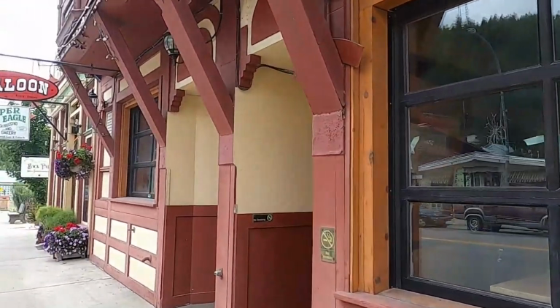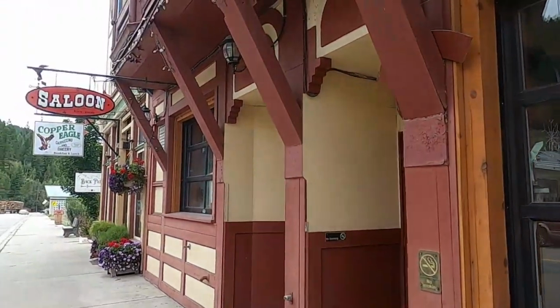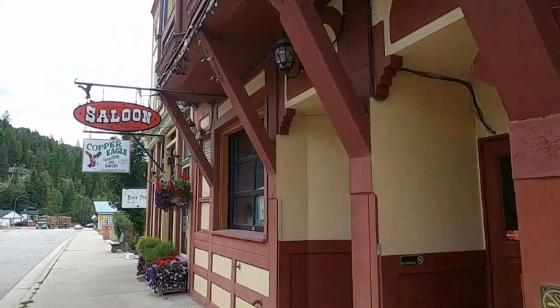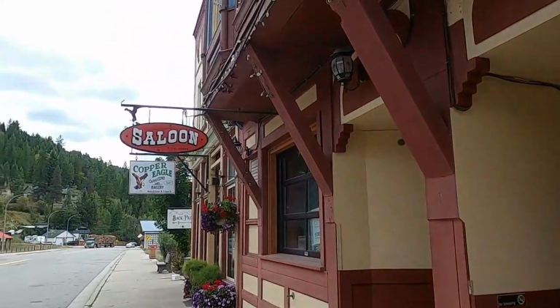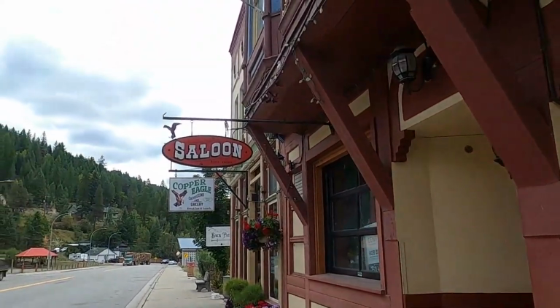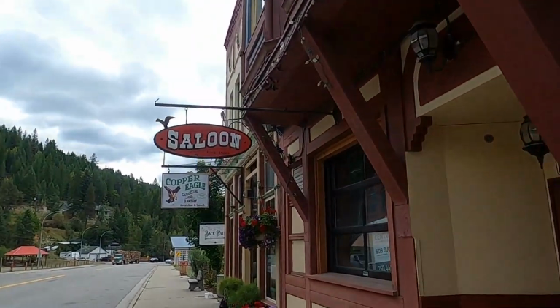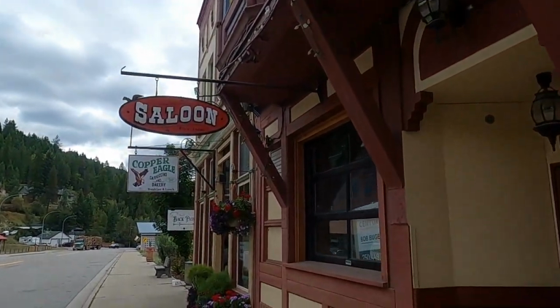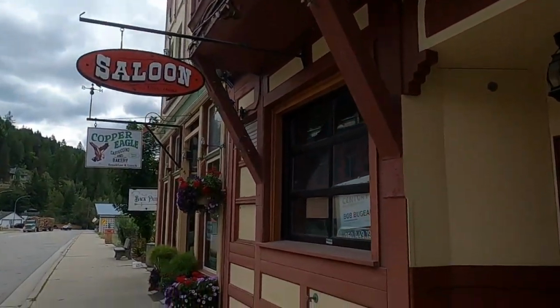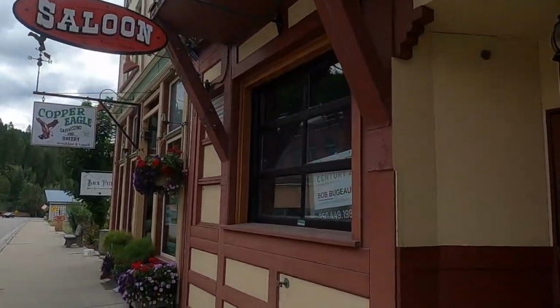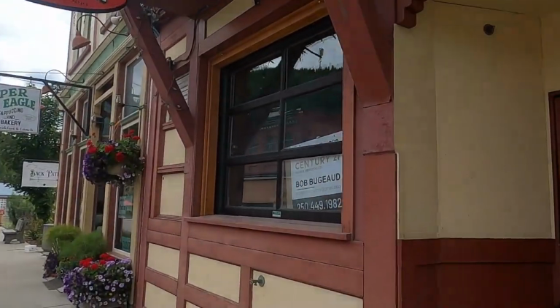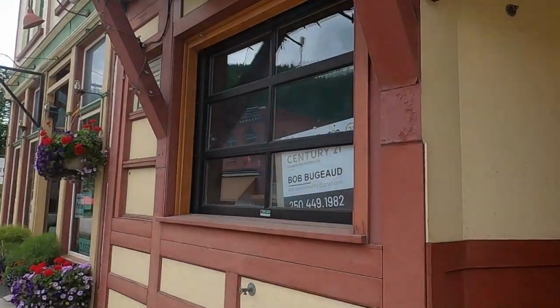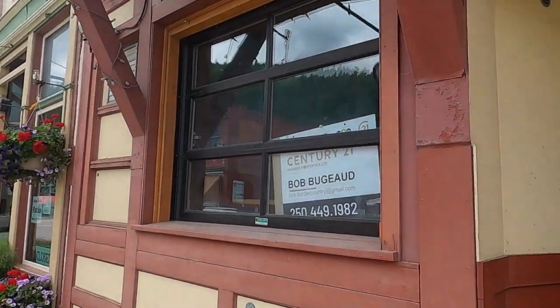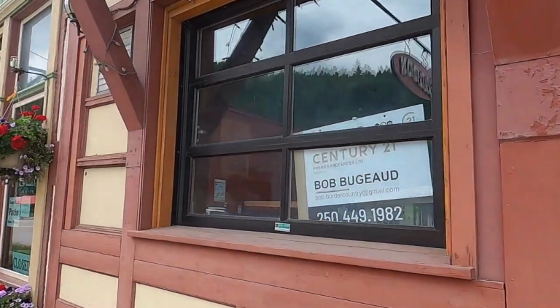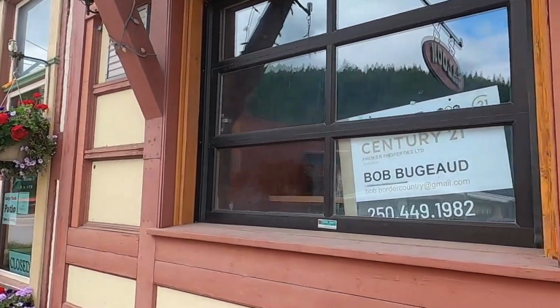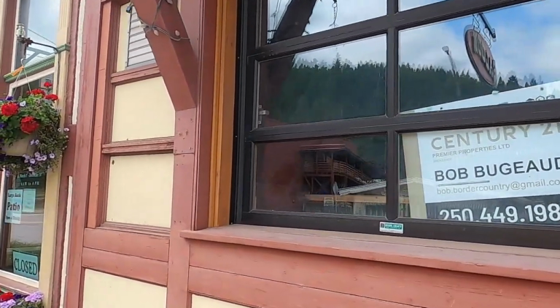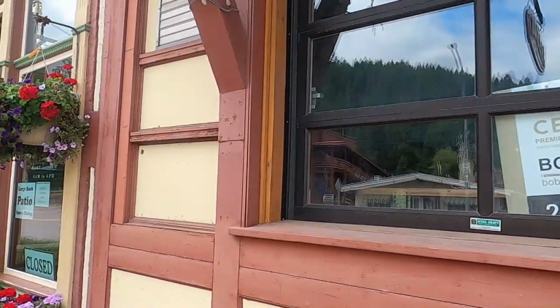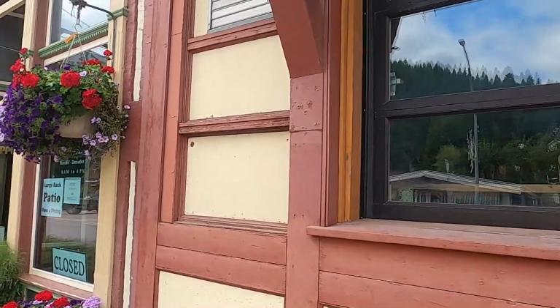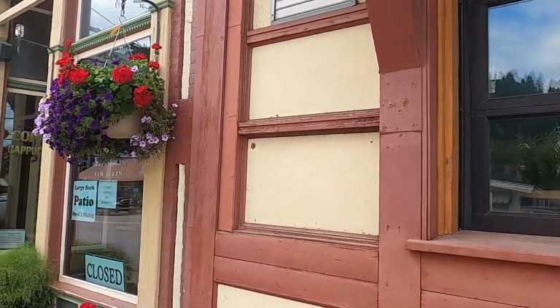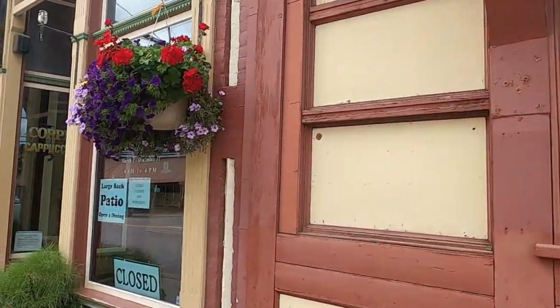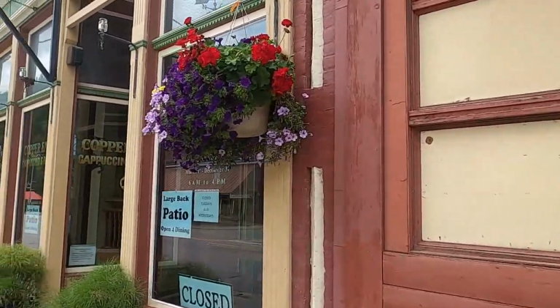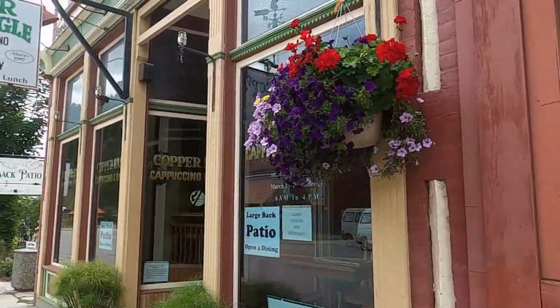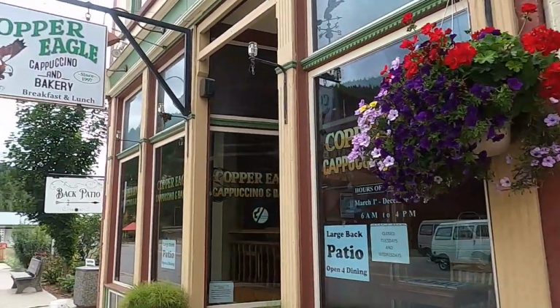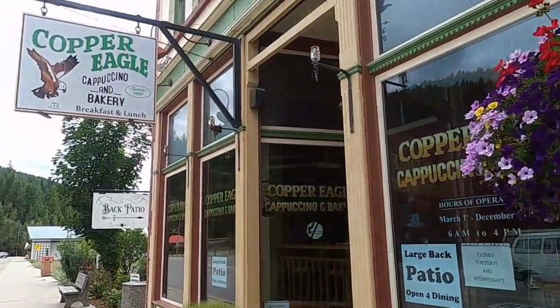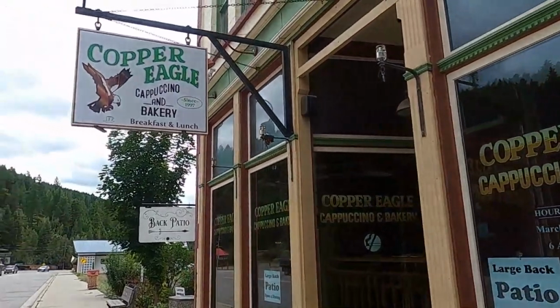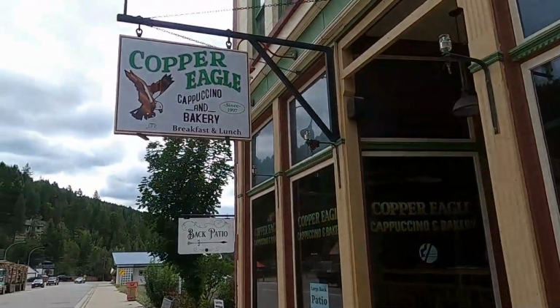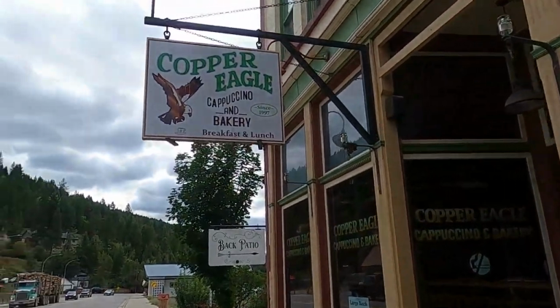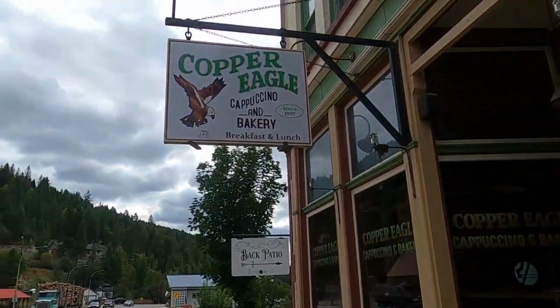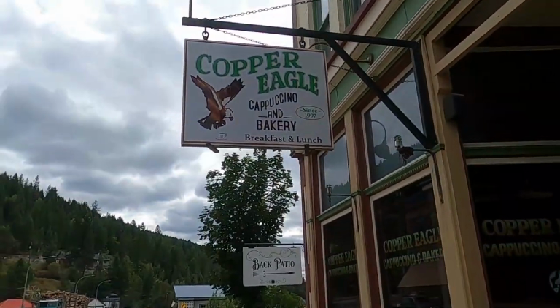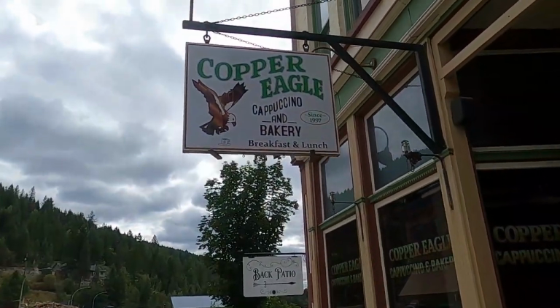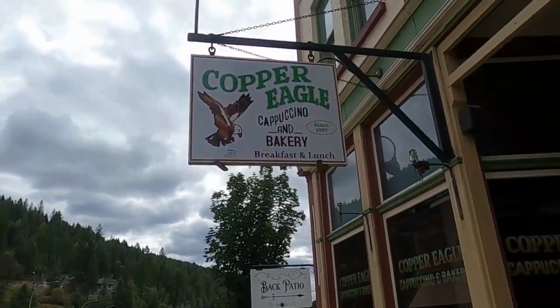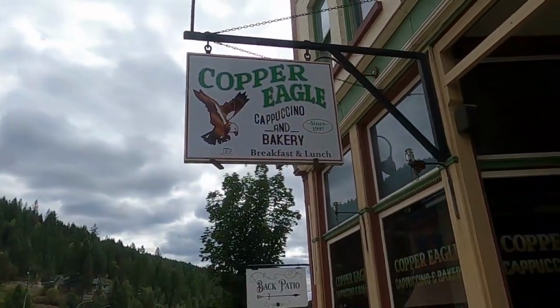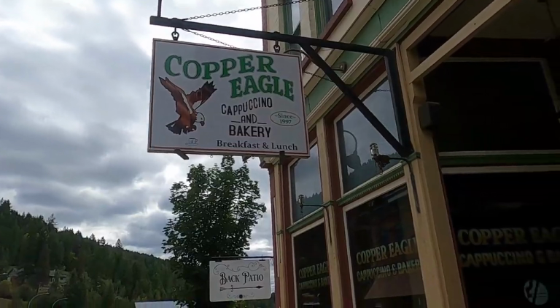Saloon — $18.99. Yep, for sale. Now the Copper Eagle Cappuccino and Bakery — that is a good place.